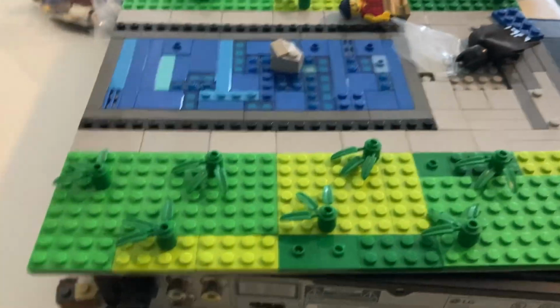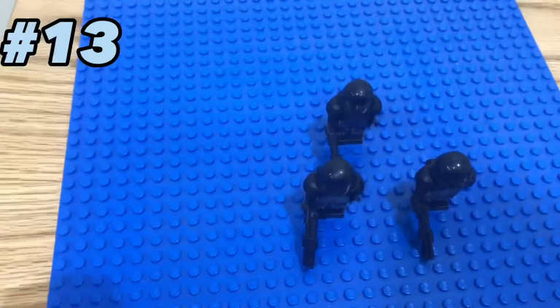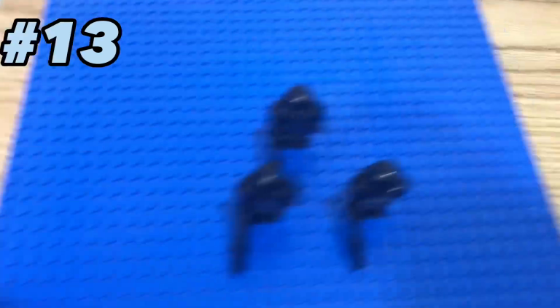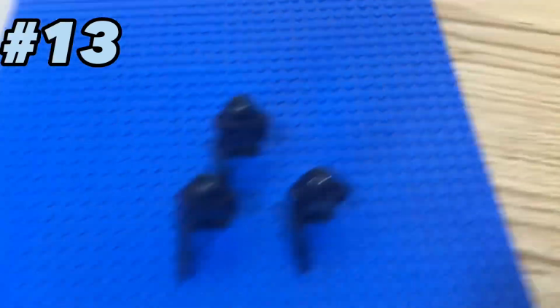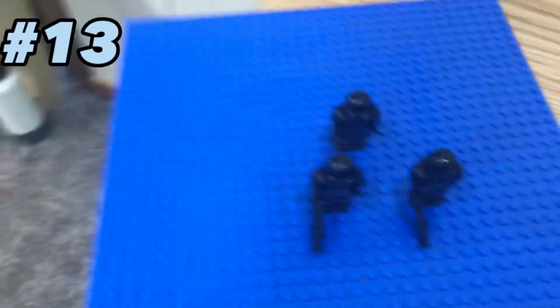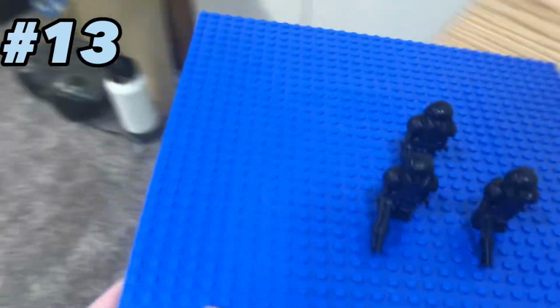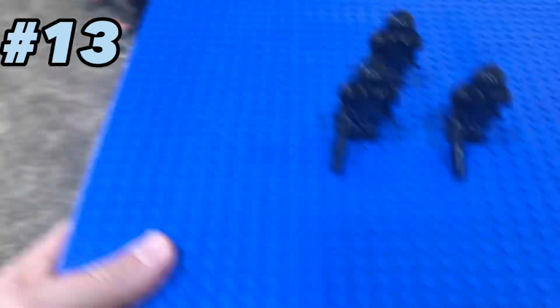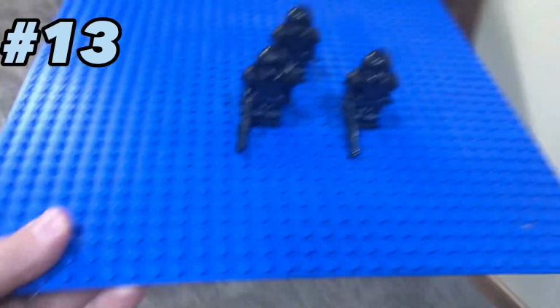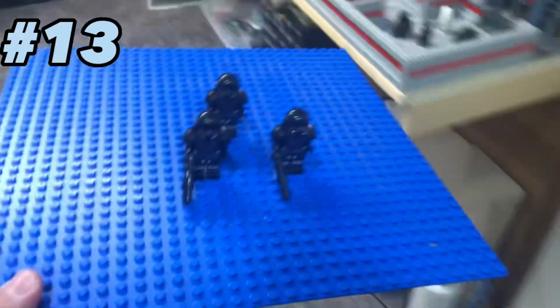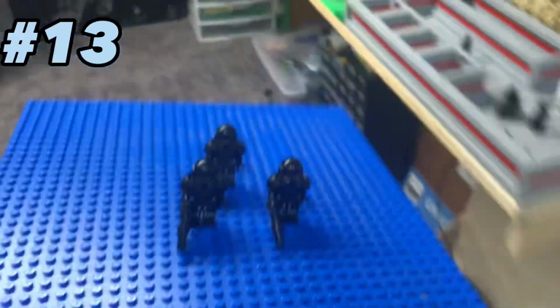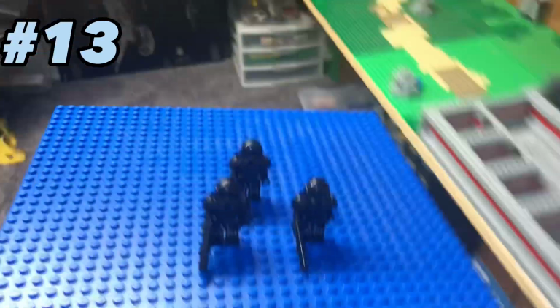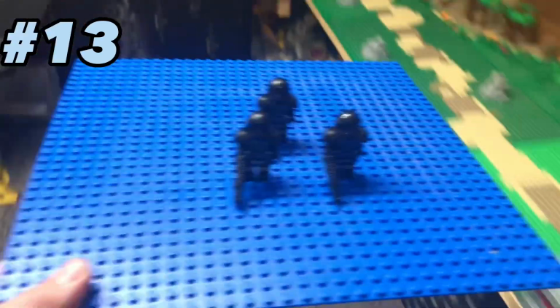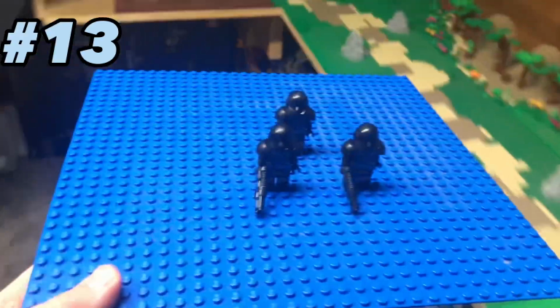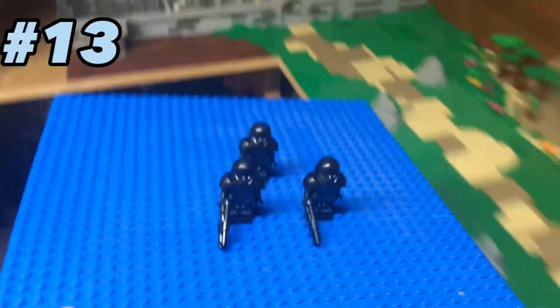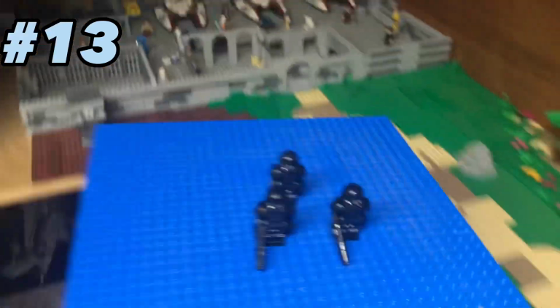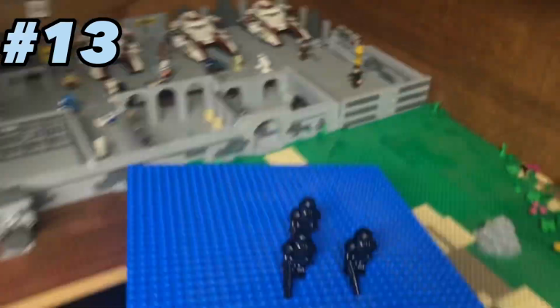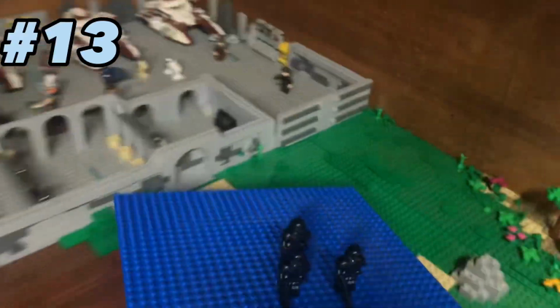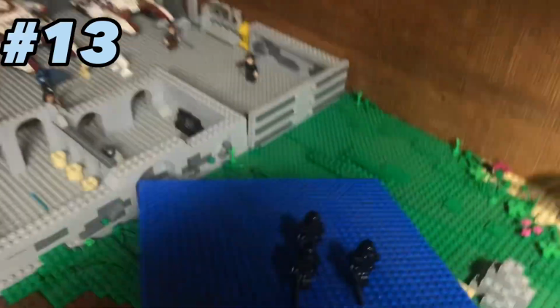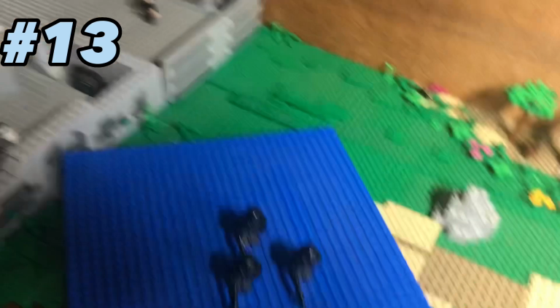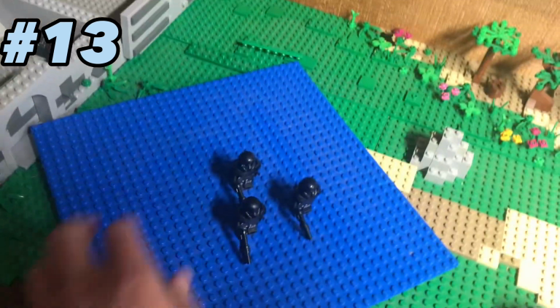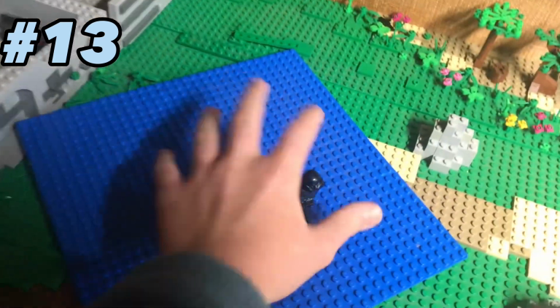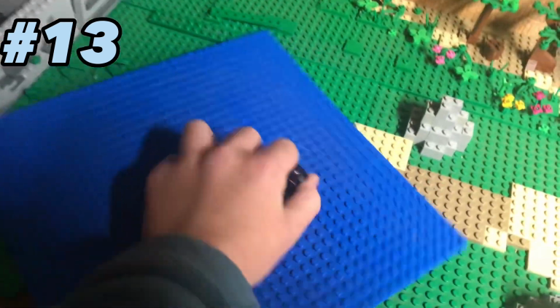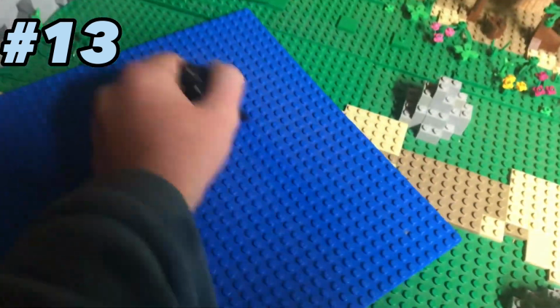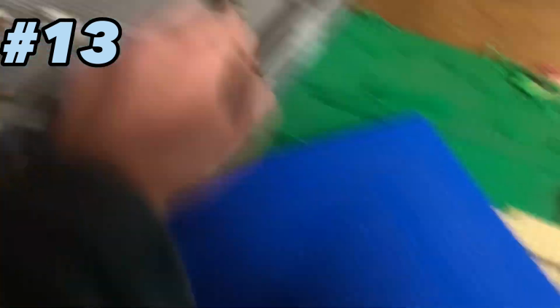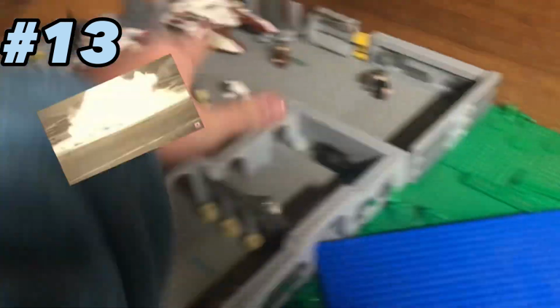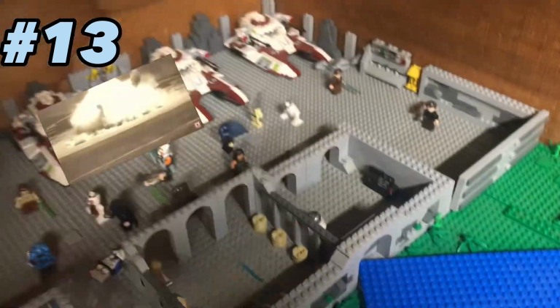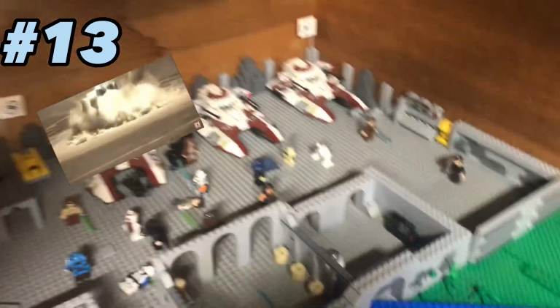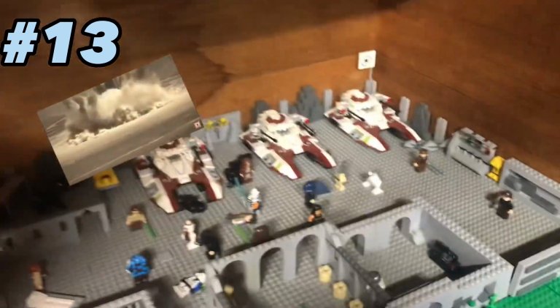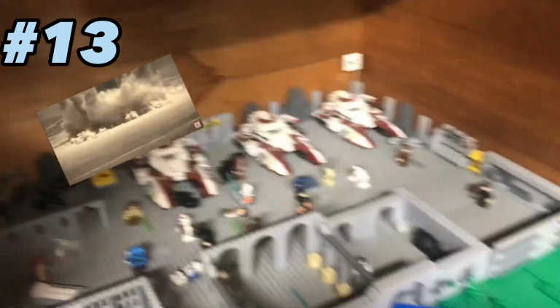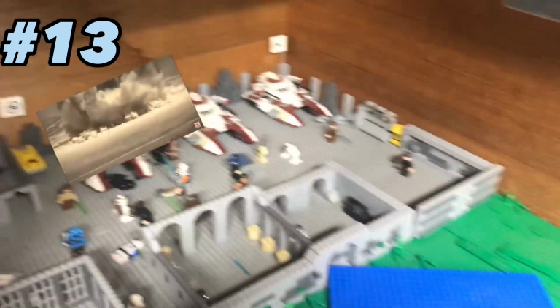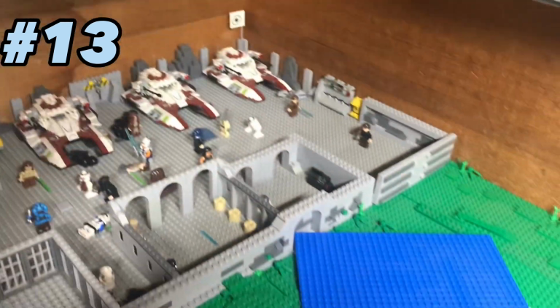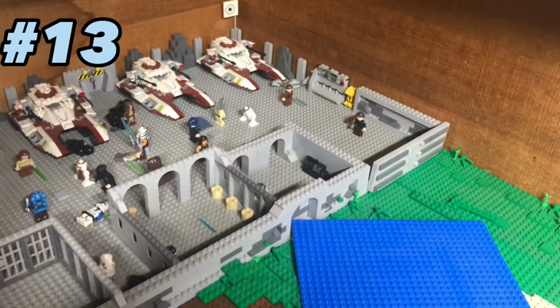I'm using it to transport minifigs. We're going to take them over here, we're going to set them here and we're just going to grab them. They've been transported.